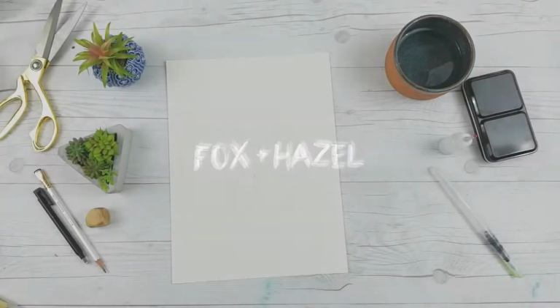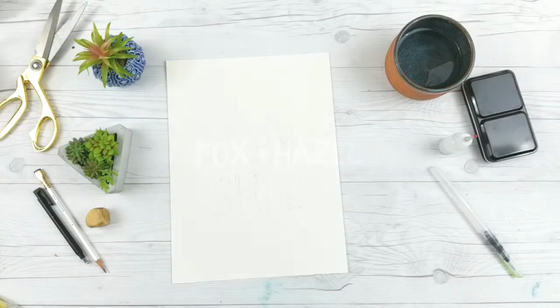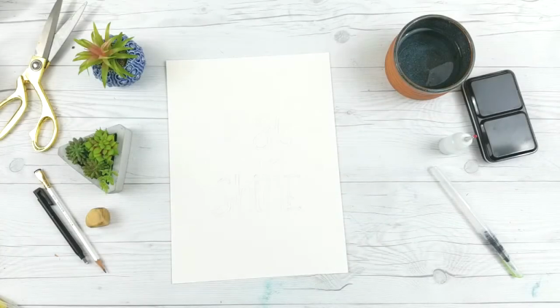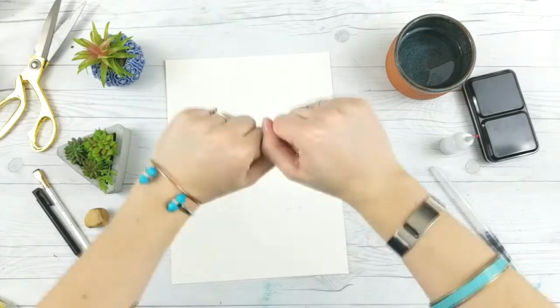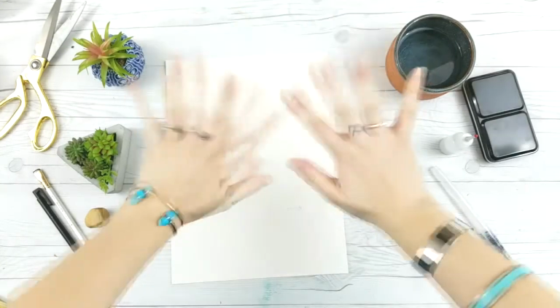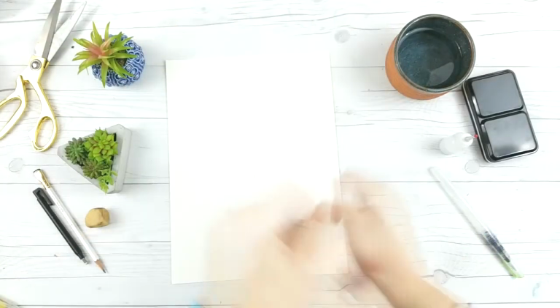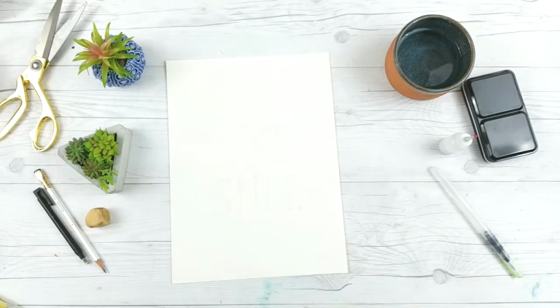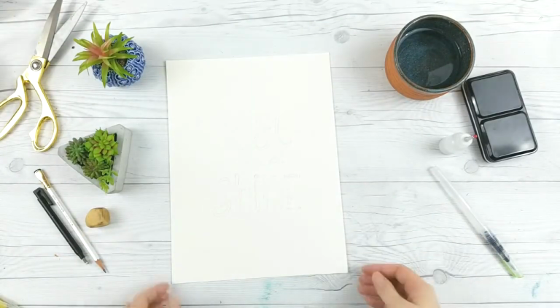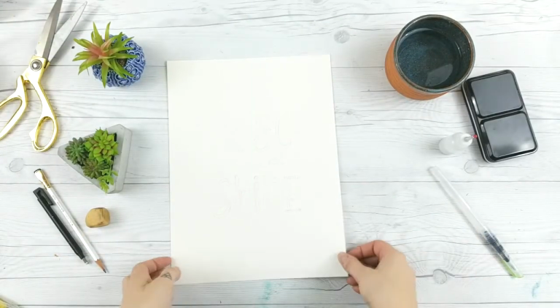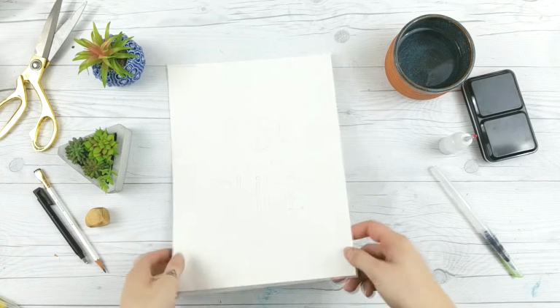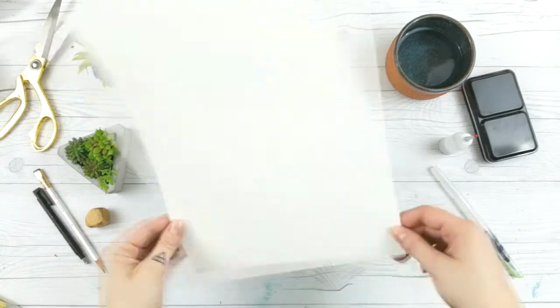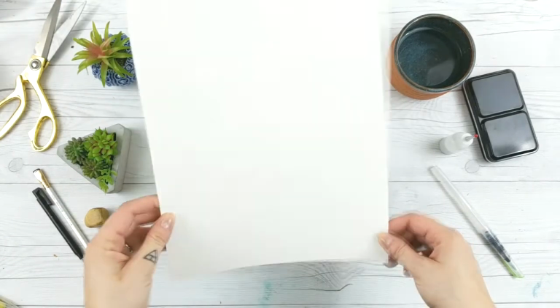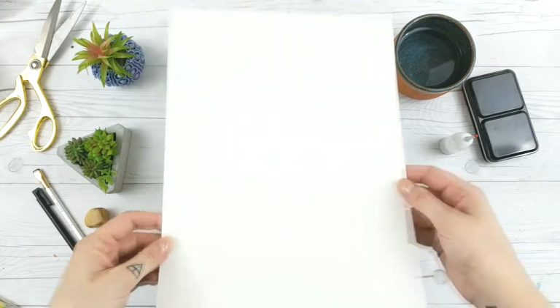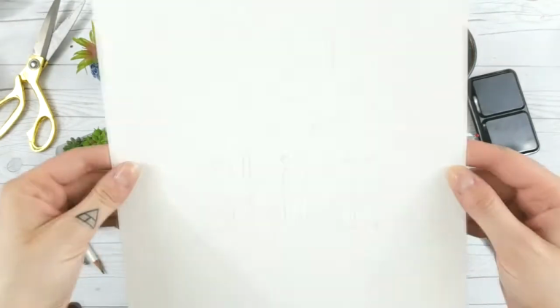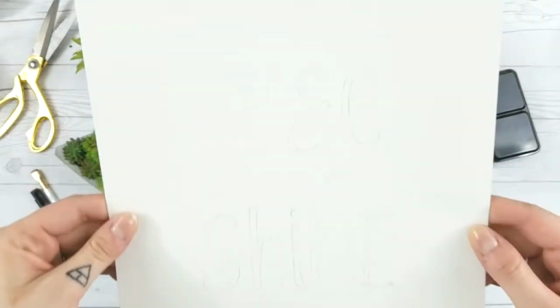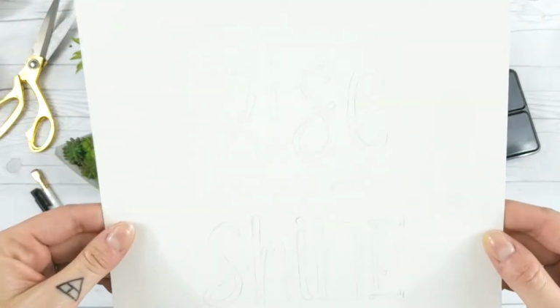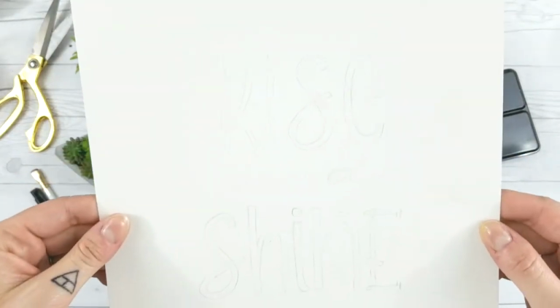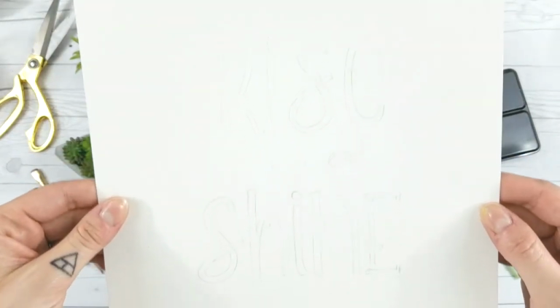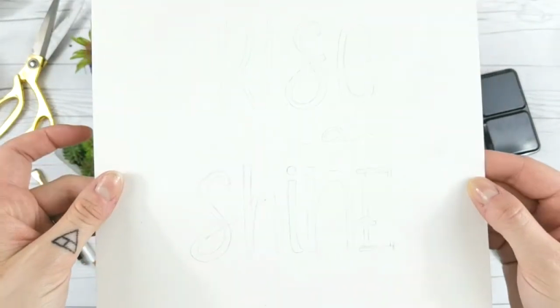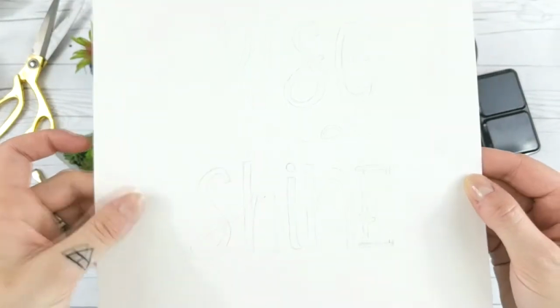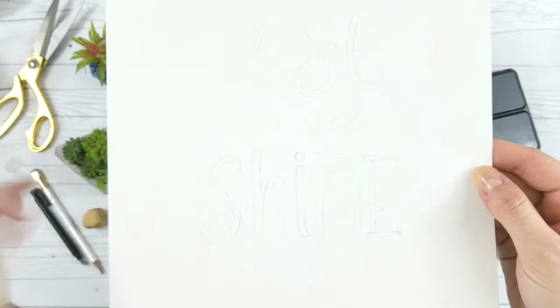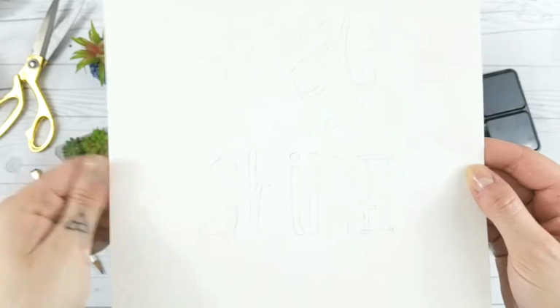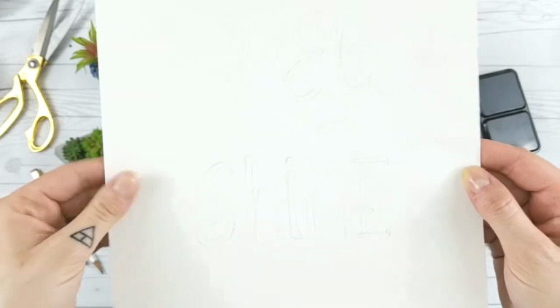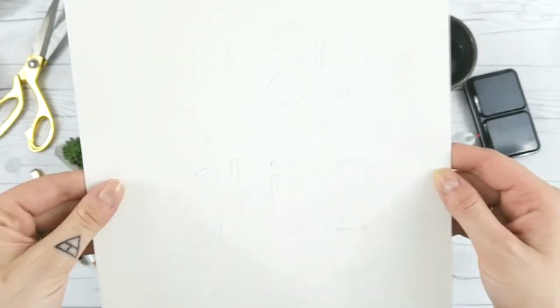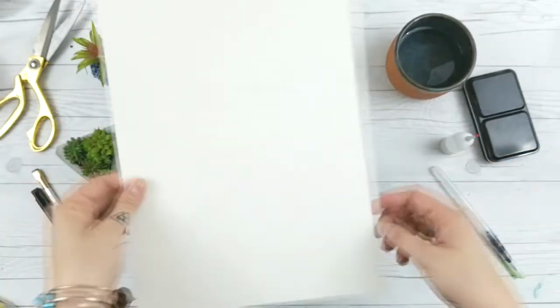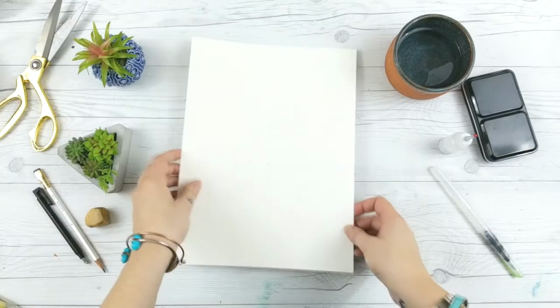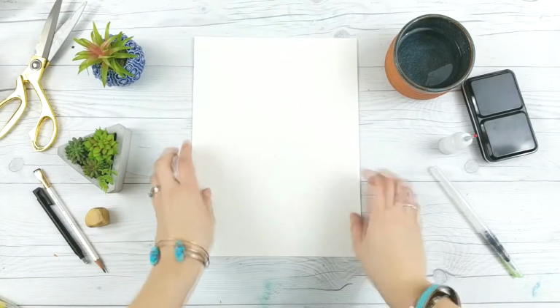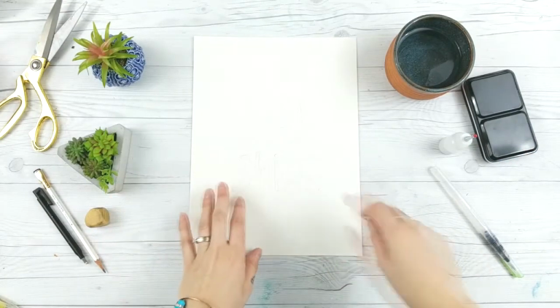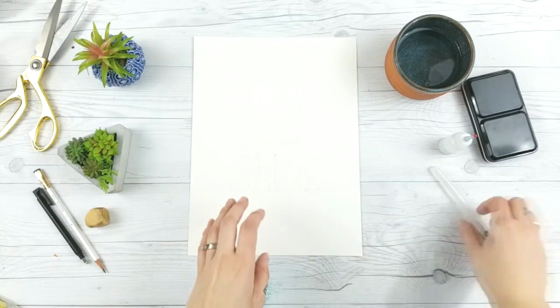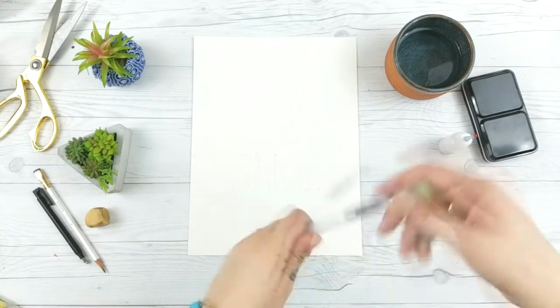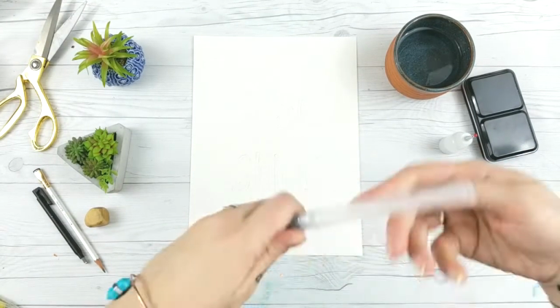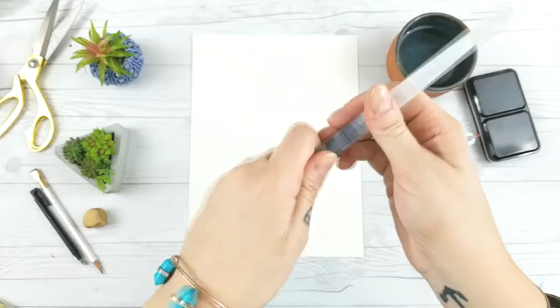Hello friends, it's Tori with Fox and Hazel and today I'm really excited to be sharing this really easy sort of hand lettering watercolor tutorial with you guys. If you came over from Page Flutter, then welcome.